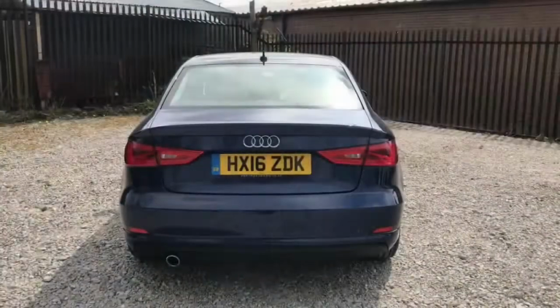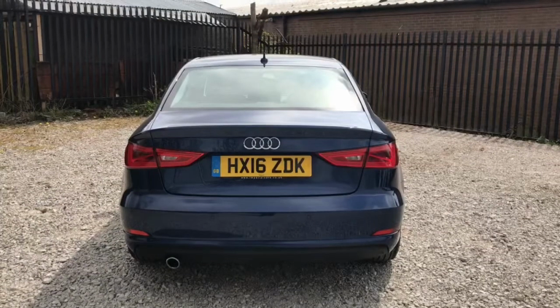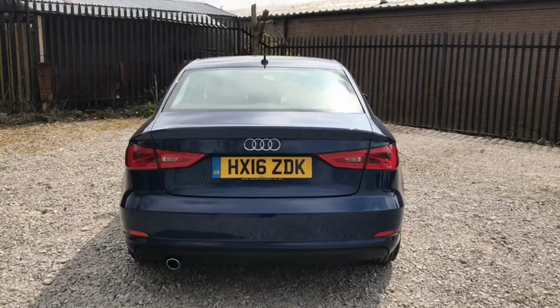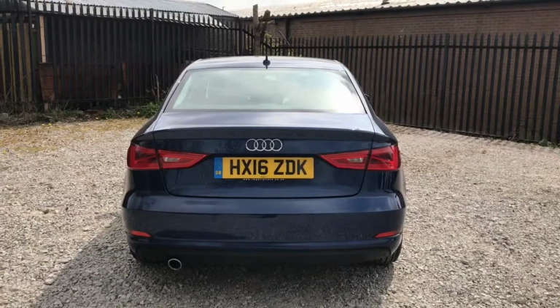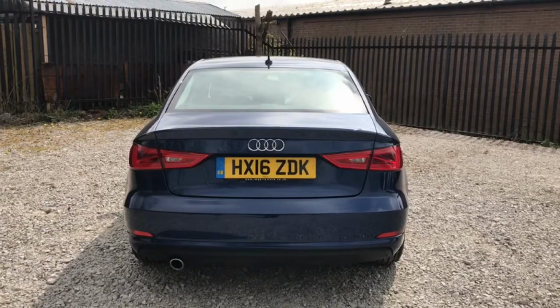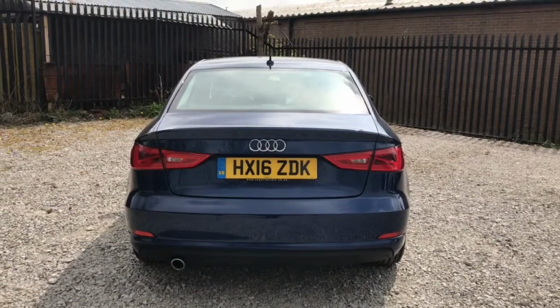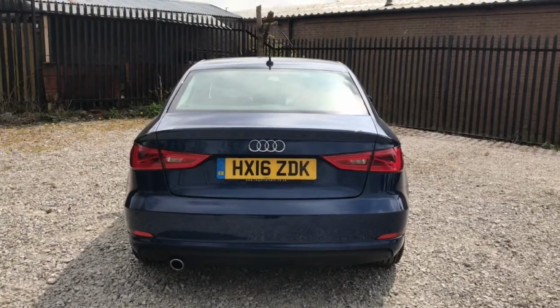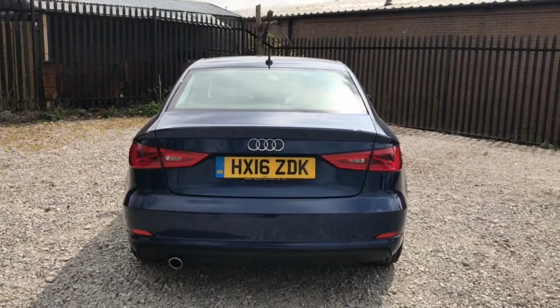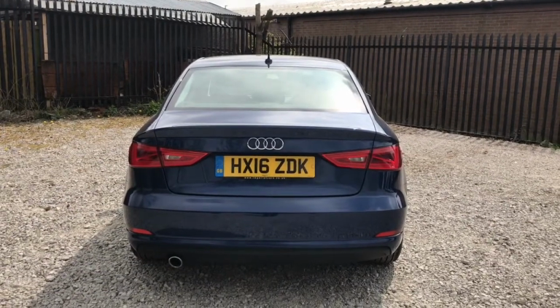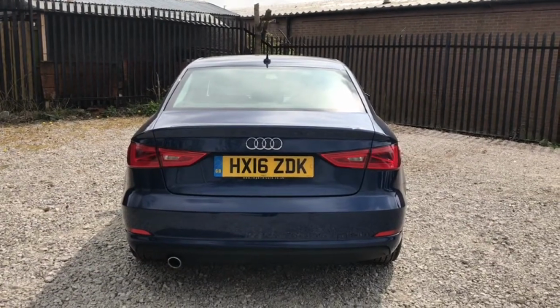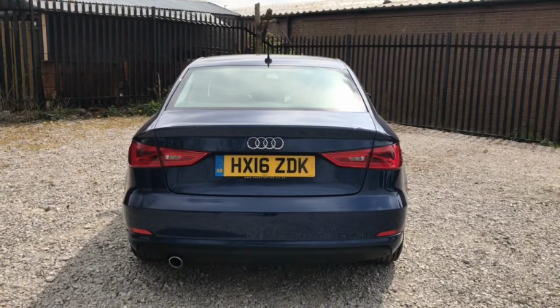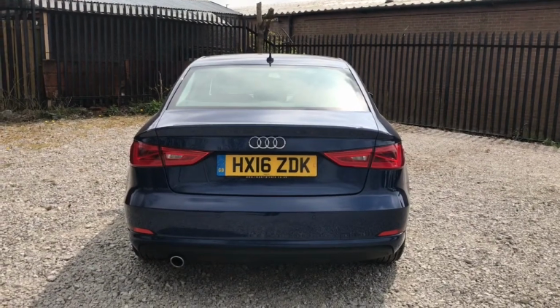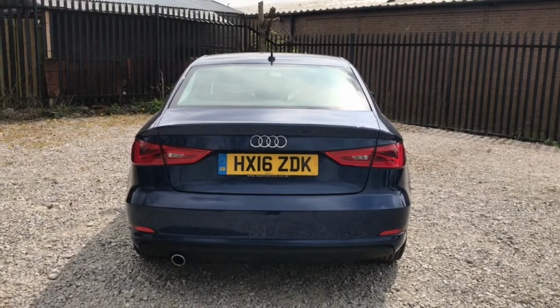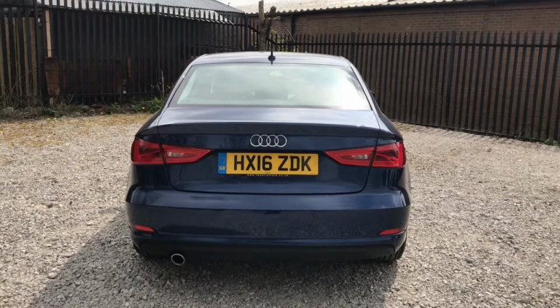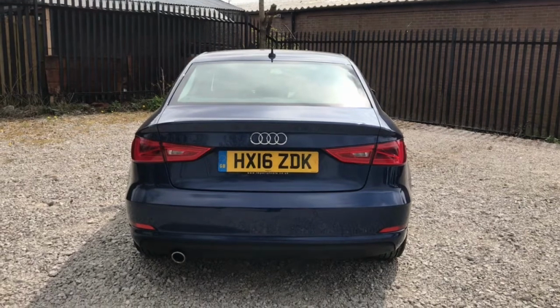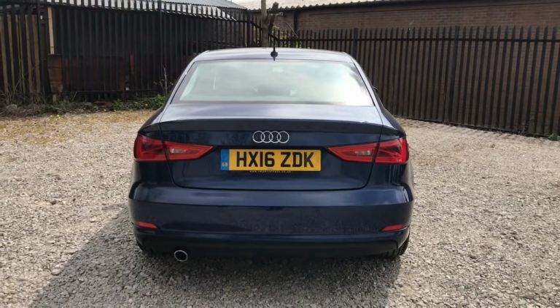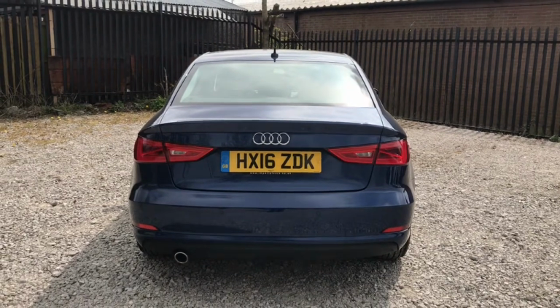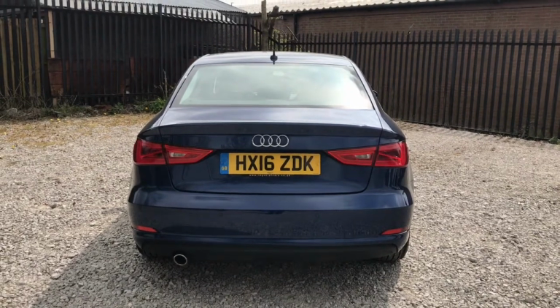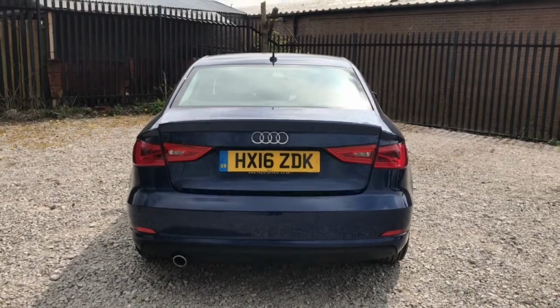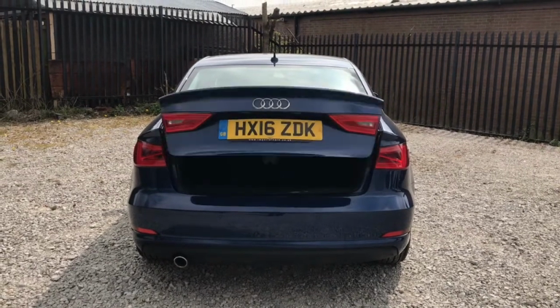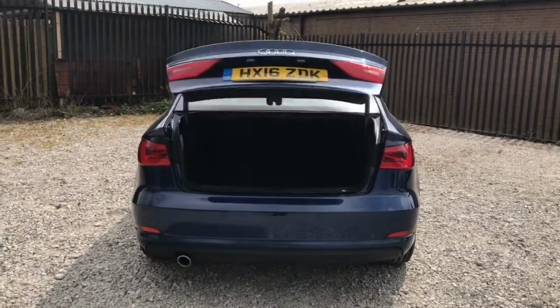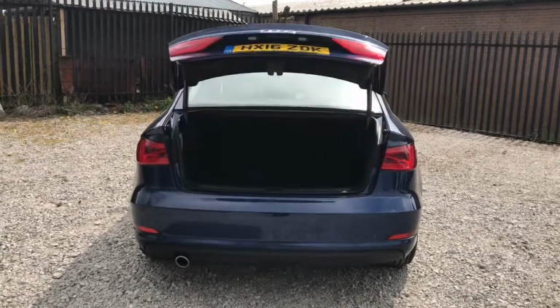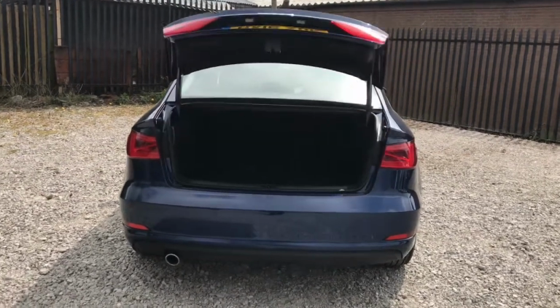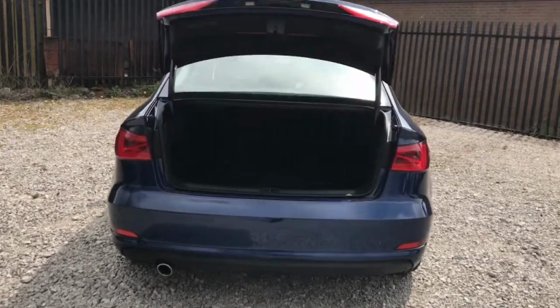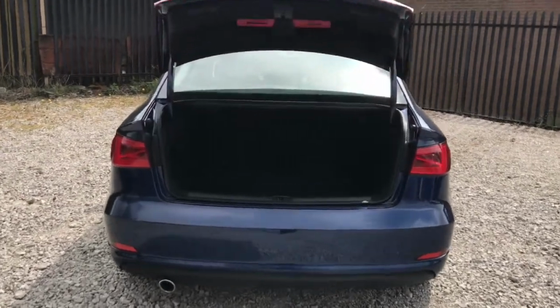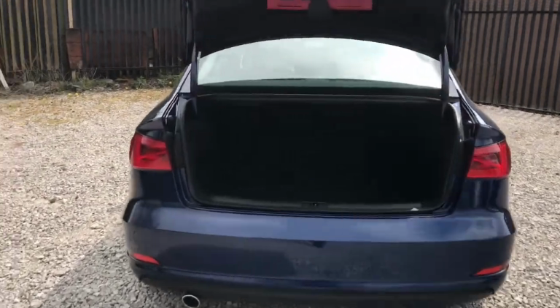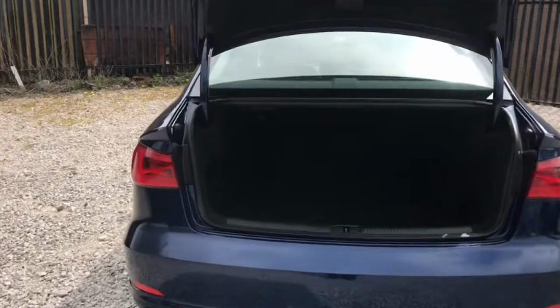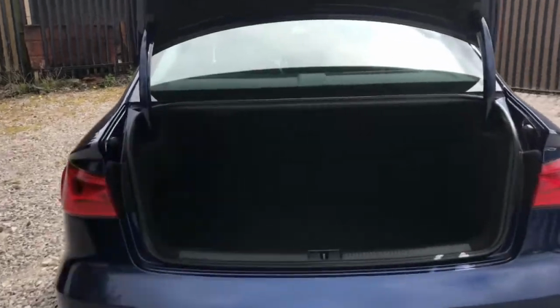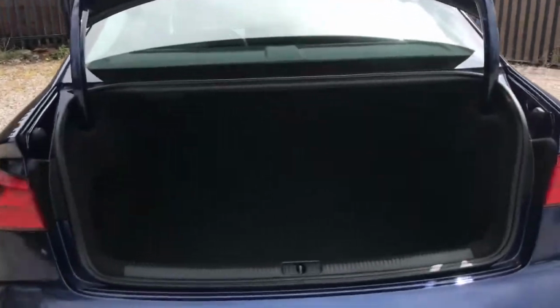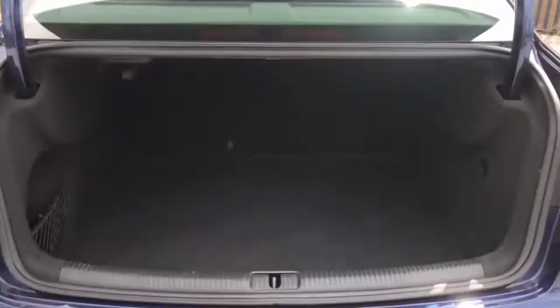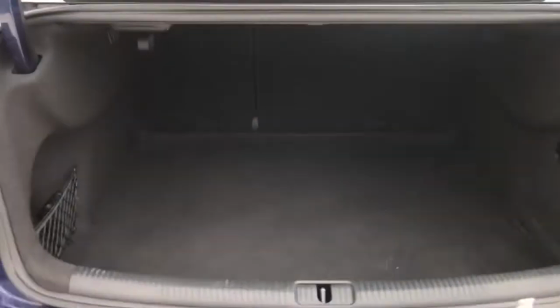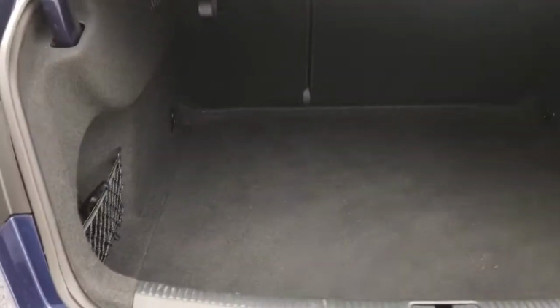Looking to the rear of the vehicle, it does have rear parking sensors. If you click the button on the key for the boot, it does automatically open like so. Looking in, it's very spacious.